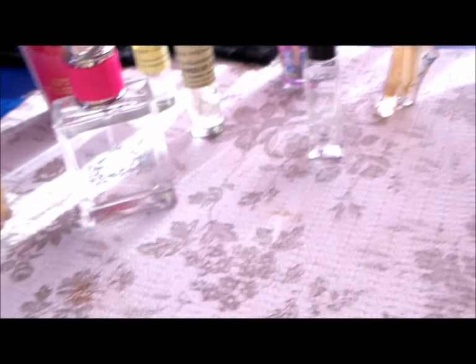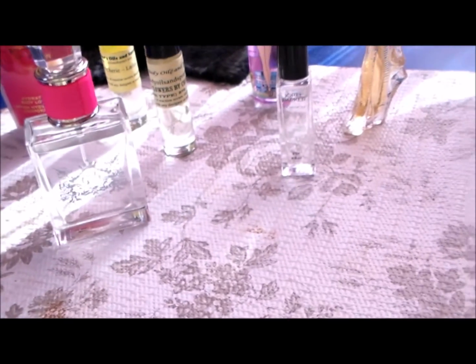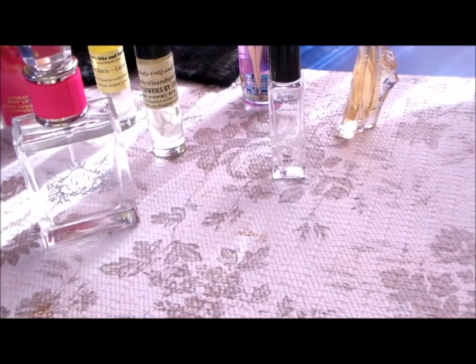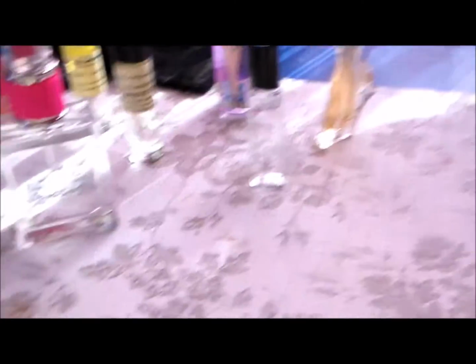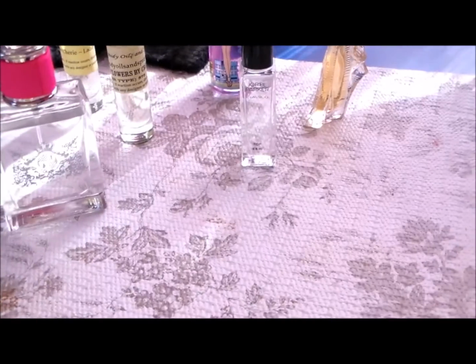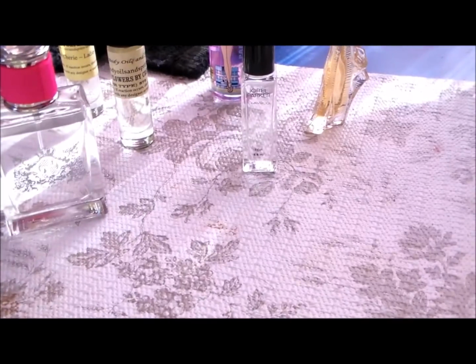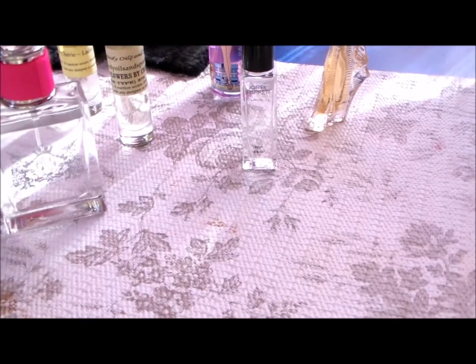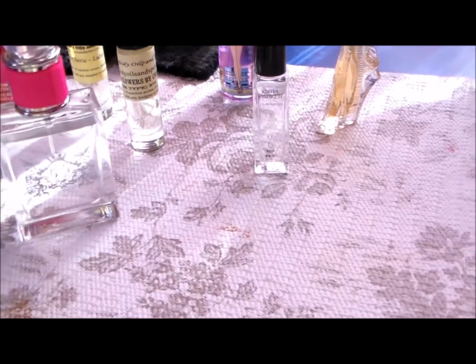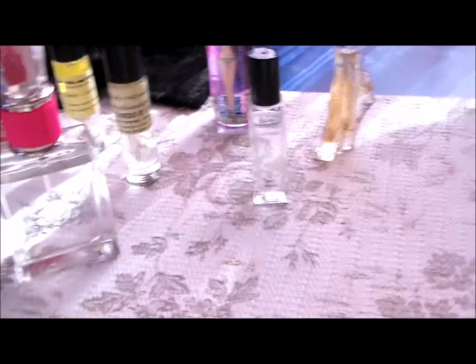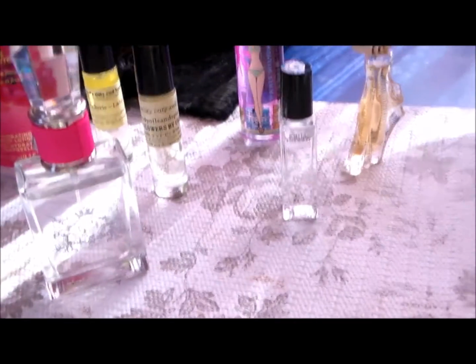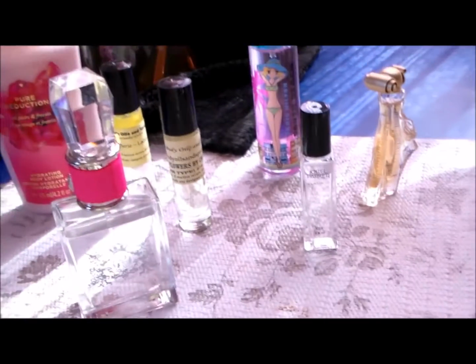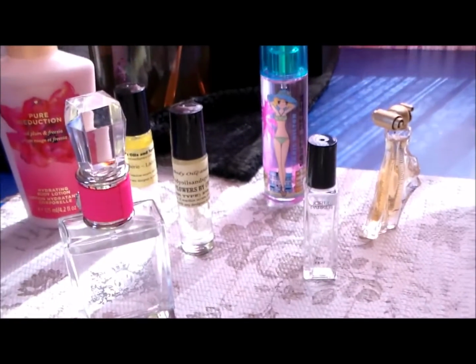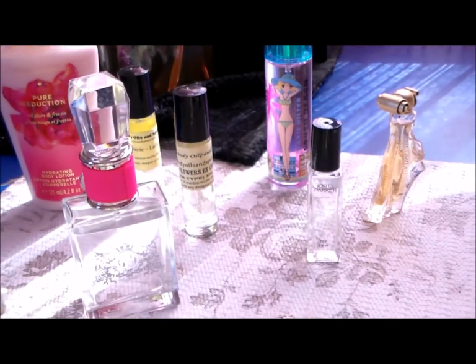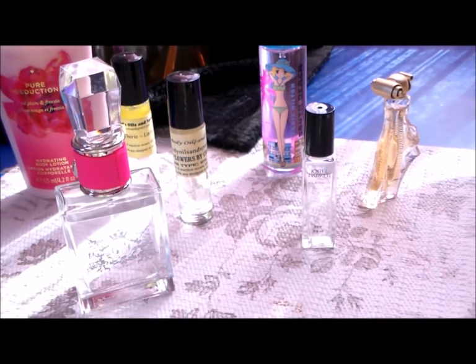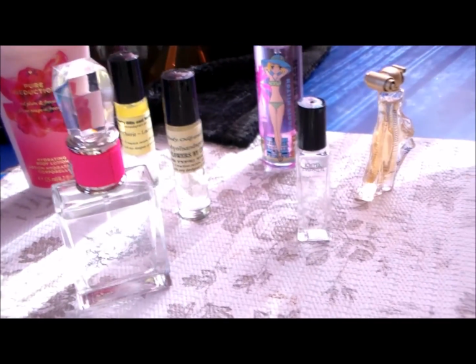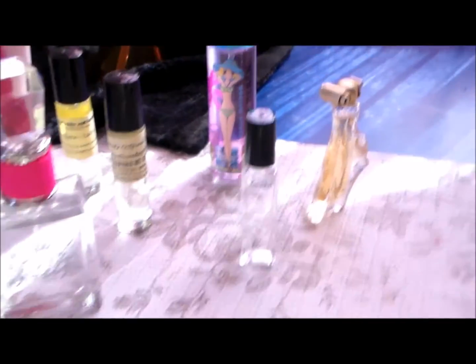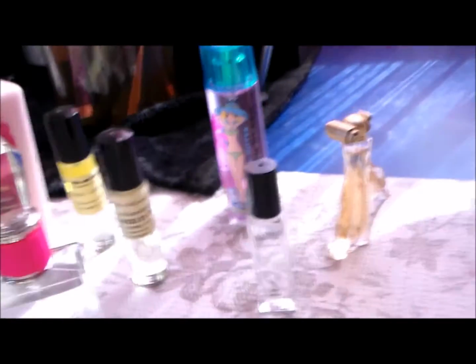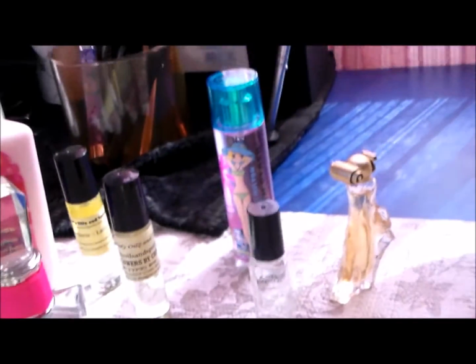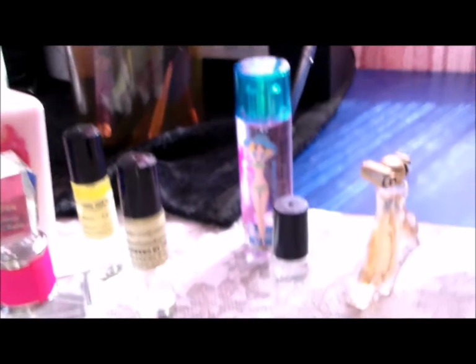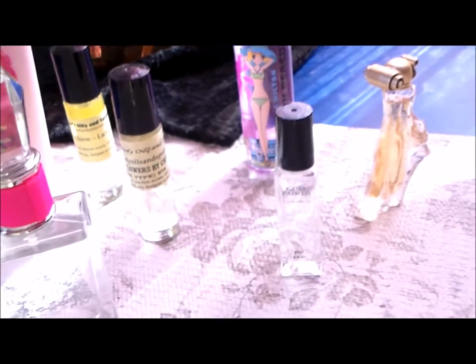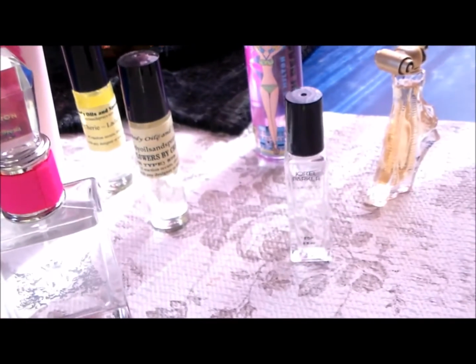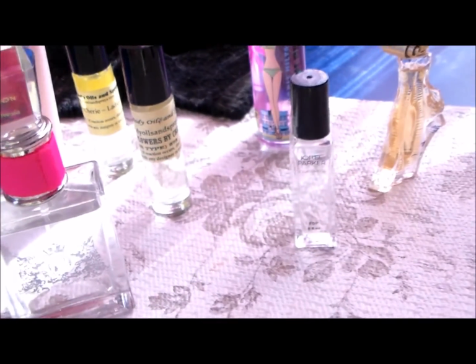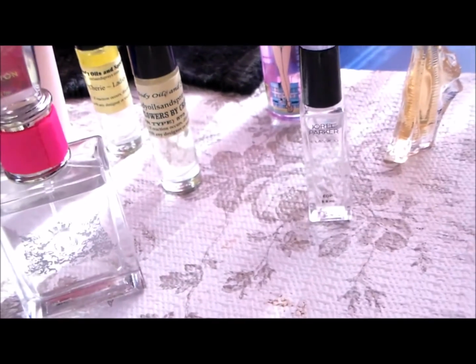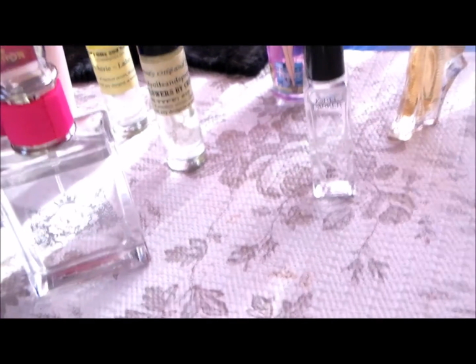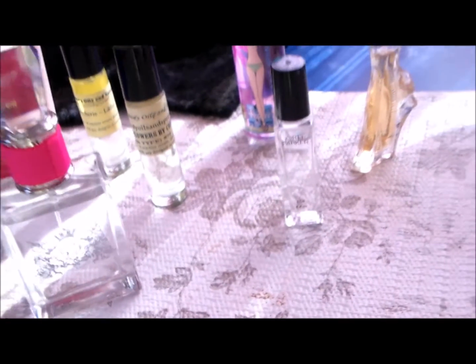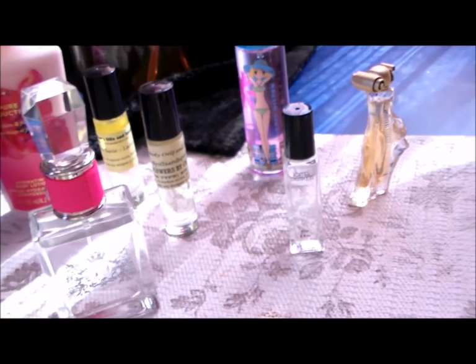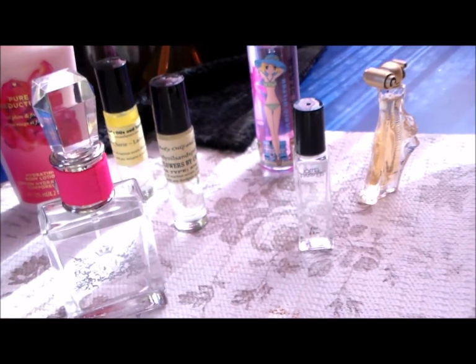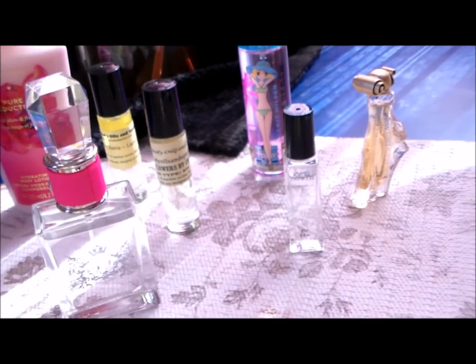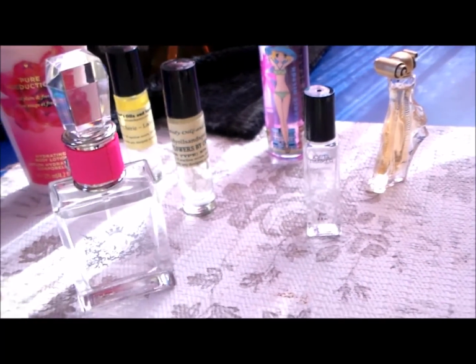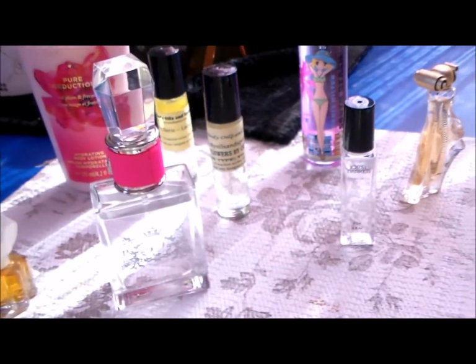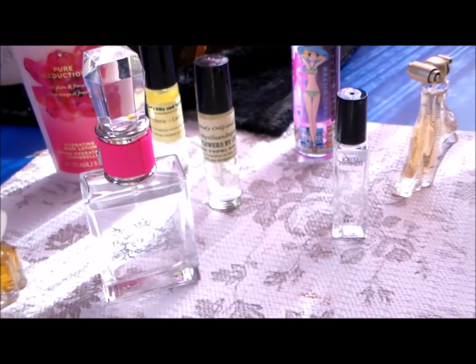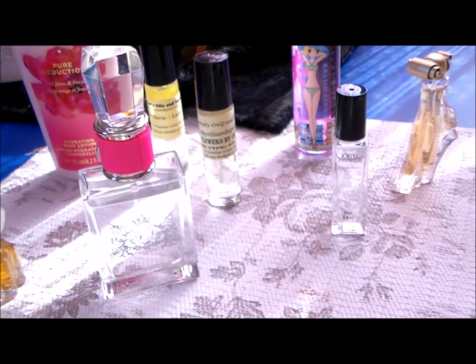Hey you guys, what's up? It's your girl Monica the Diva and I'm back again. How are my Divas doing today? I just wanted to come in and show you guys a perfume declutter.